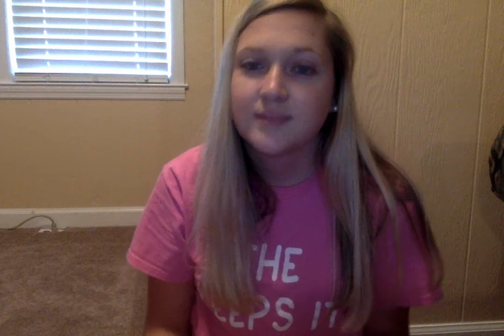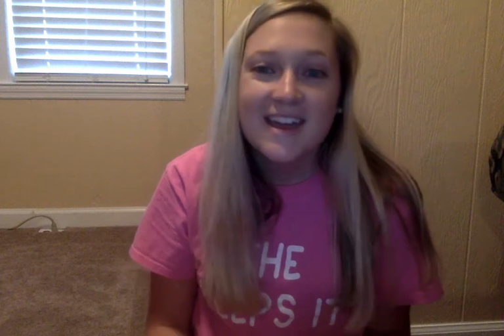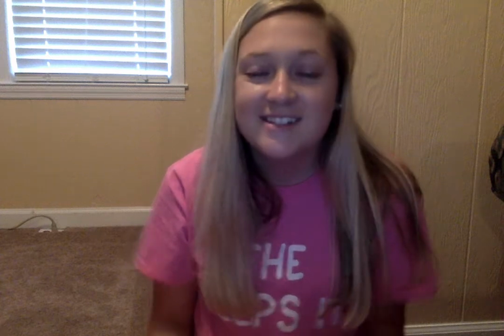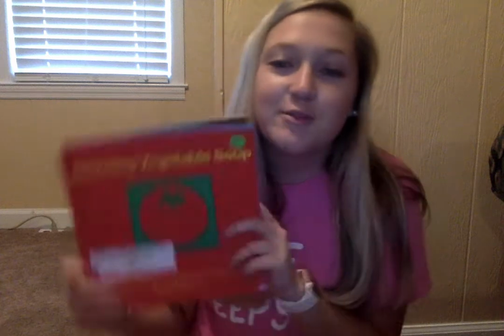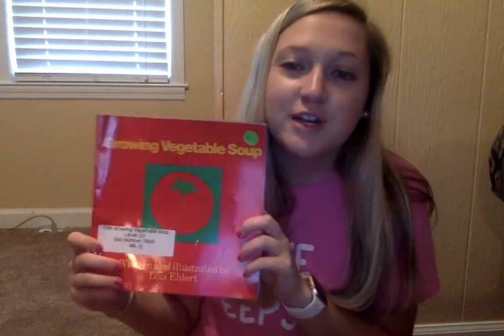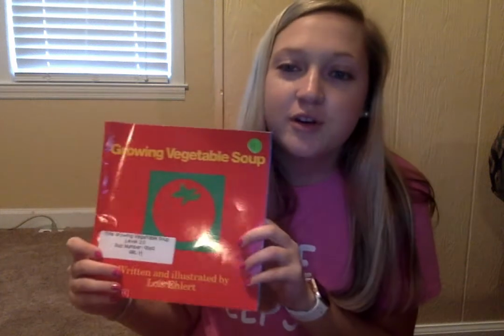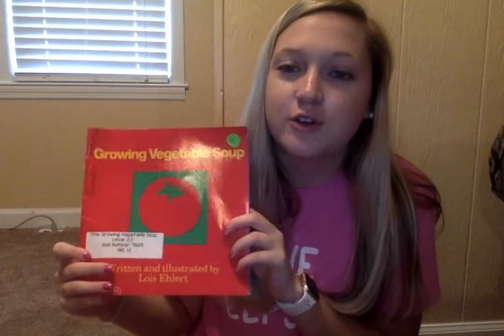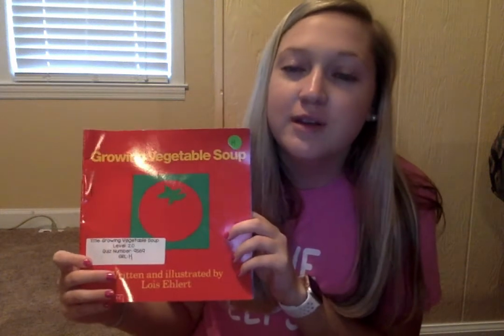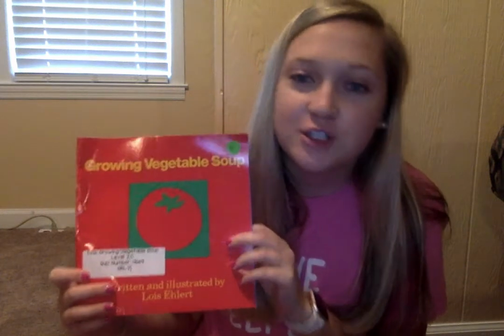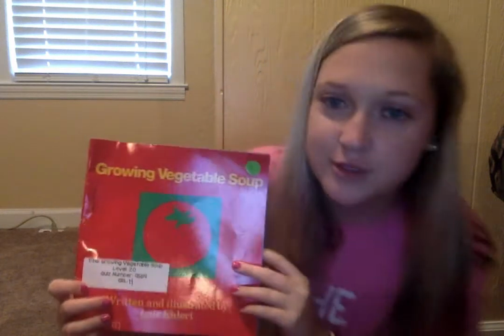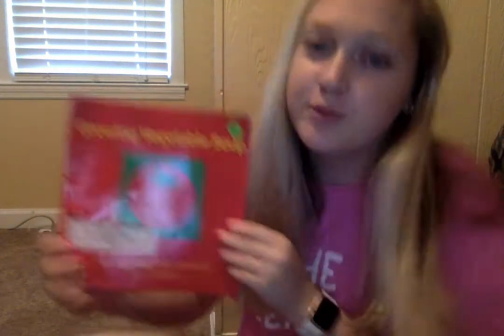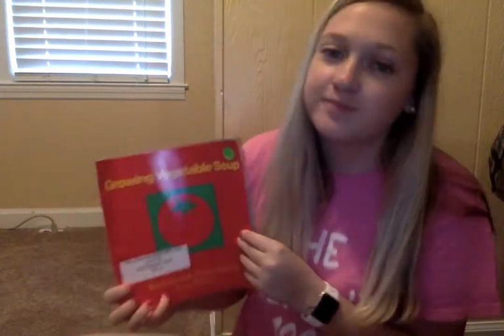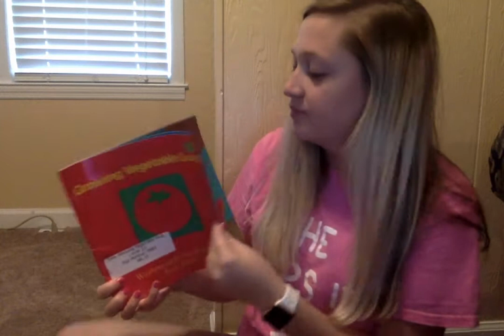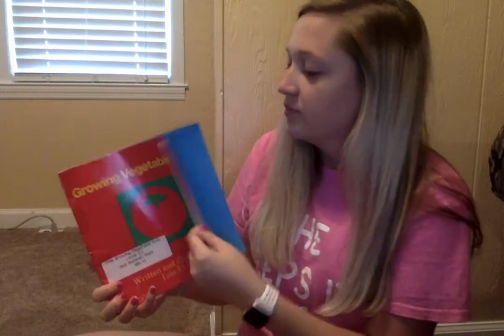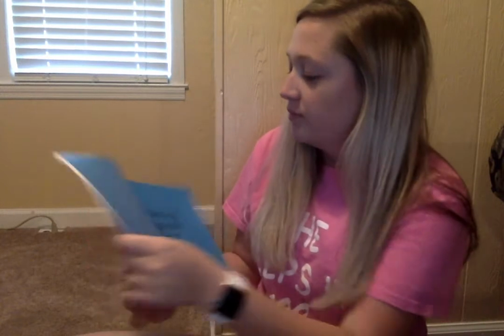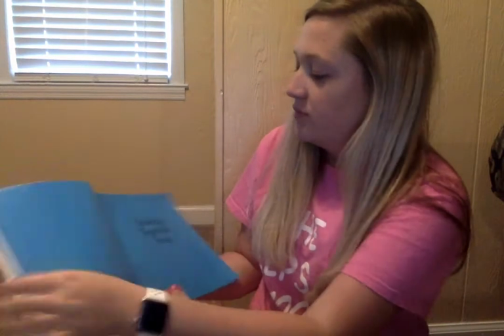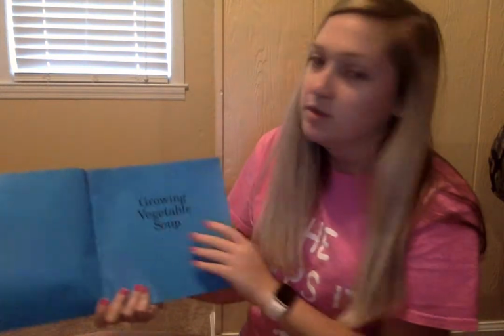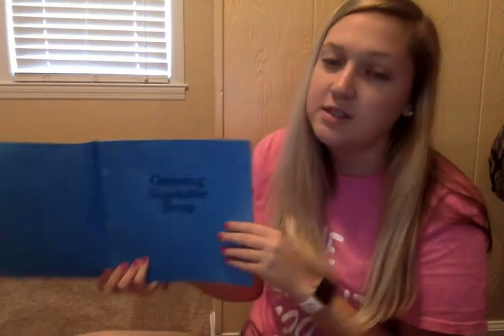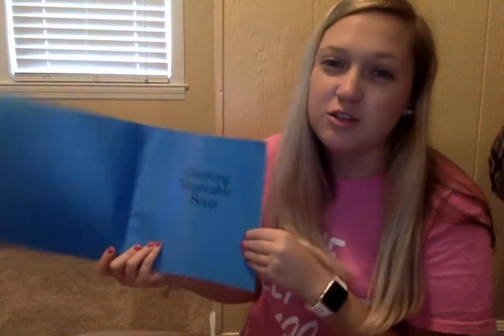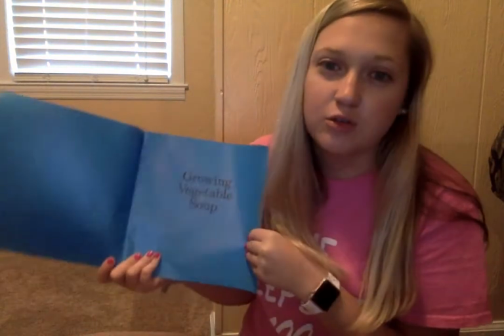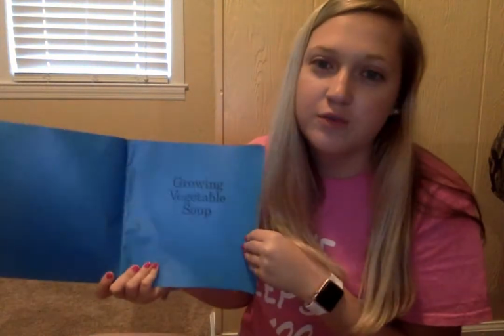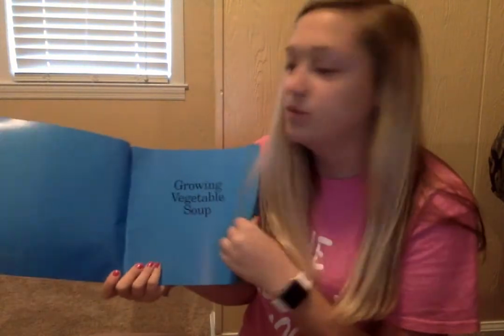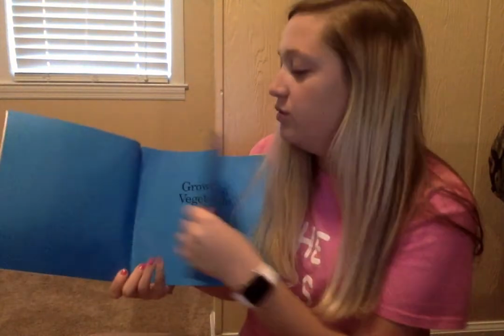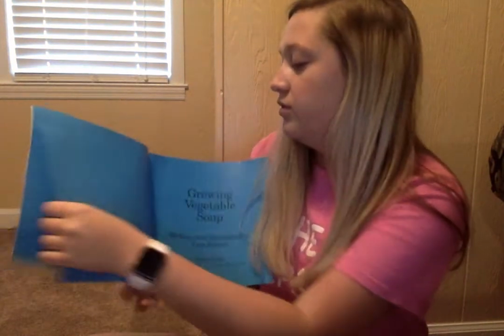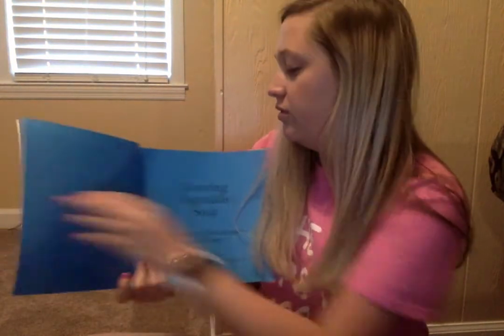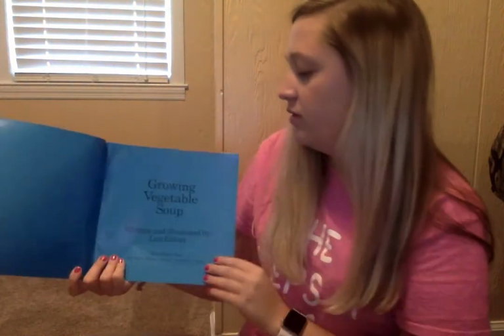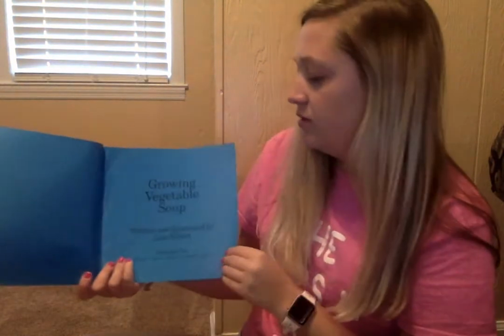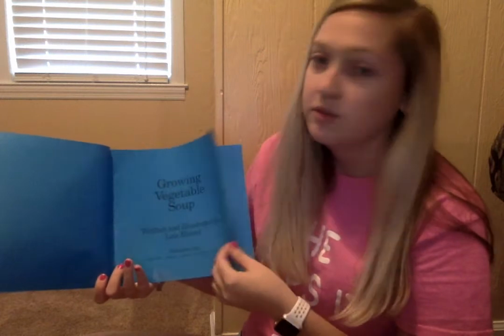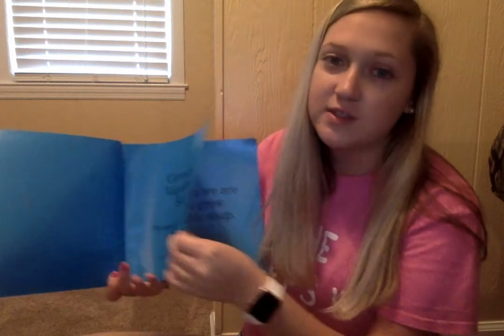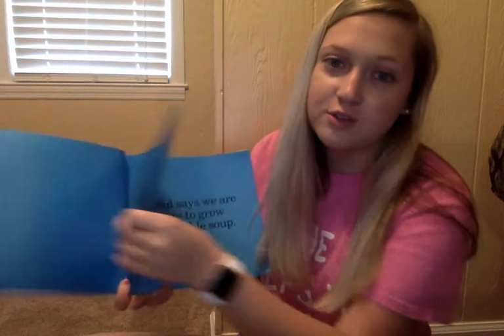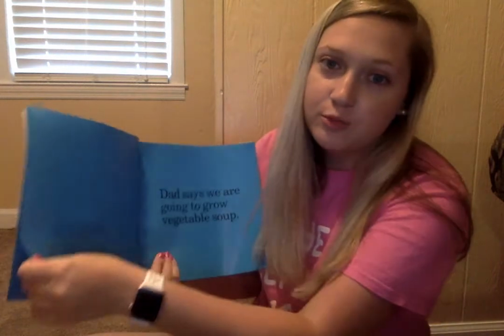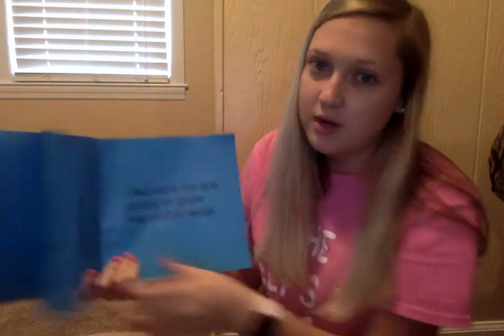Hey guys, today we're gonna read a book called Growing Vegetable Soup. Do you think you can grow vegetable soup? Ever seen soup growing up?